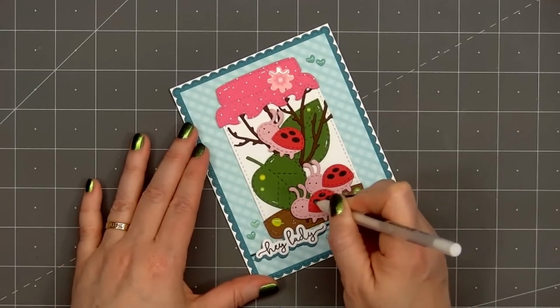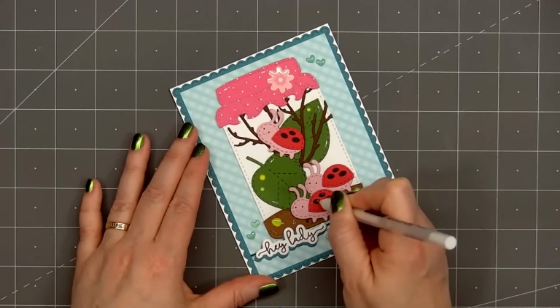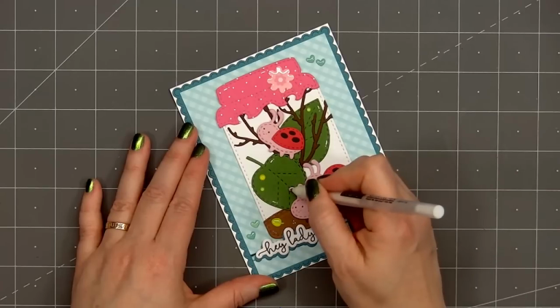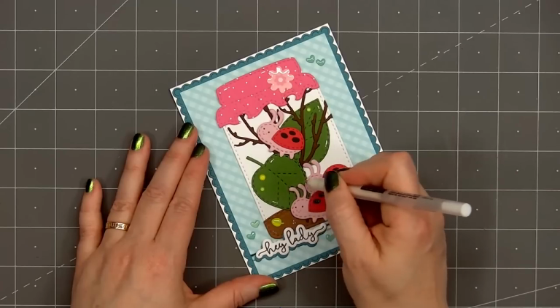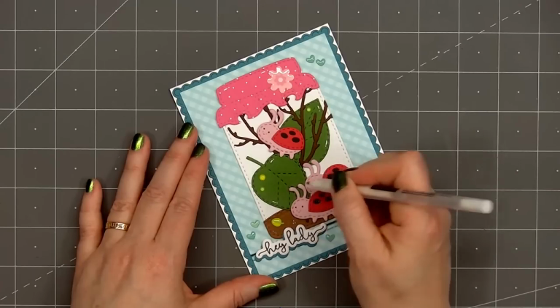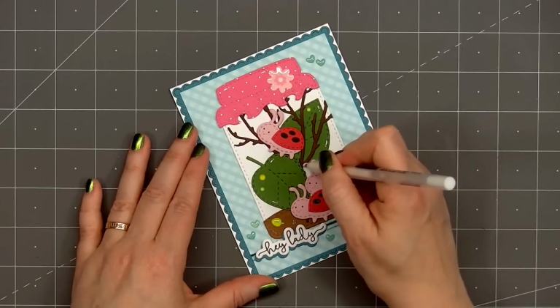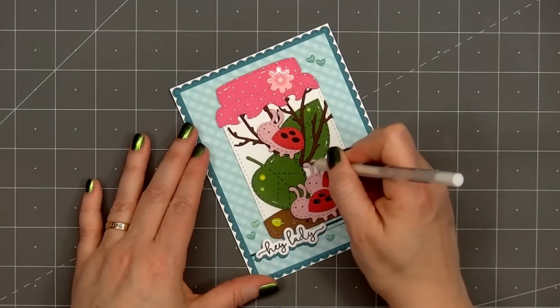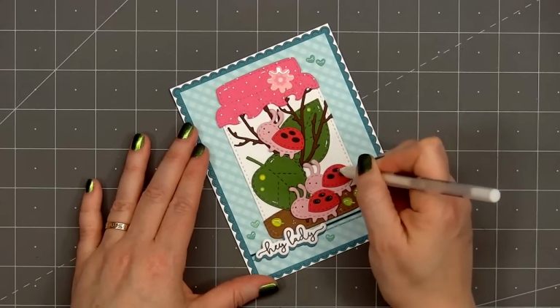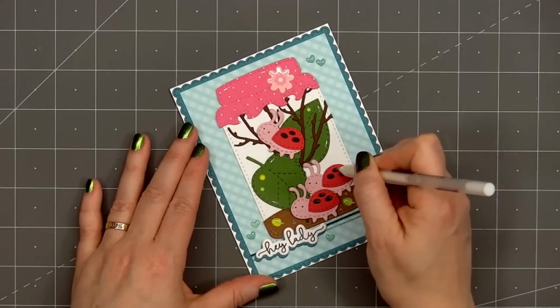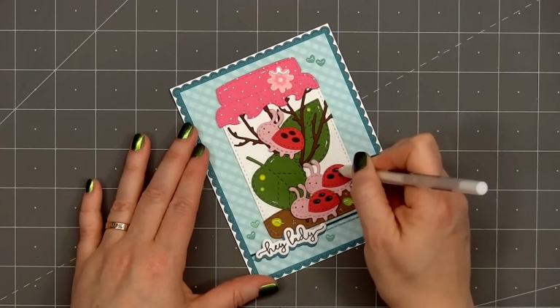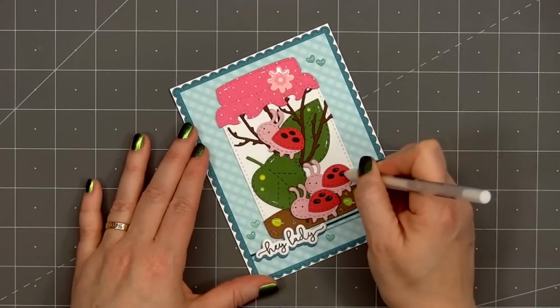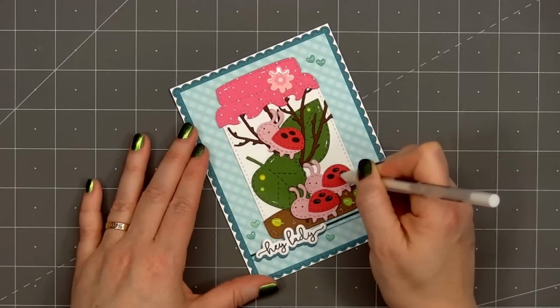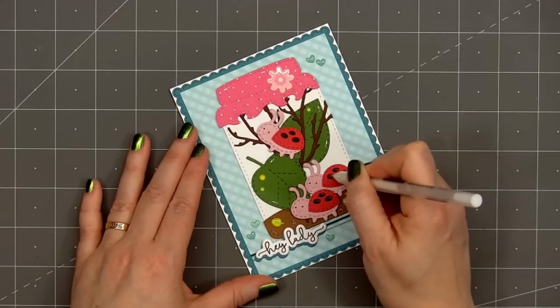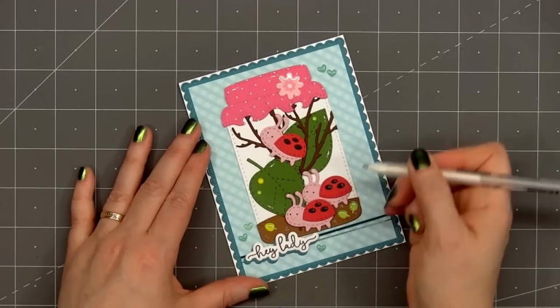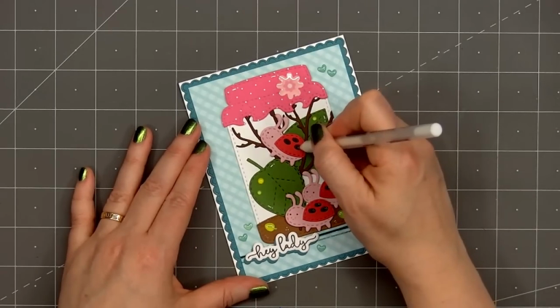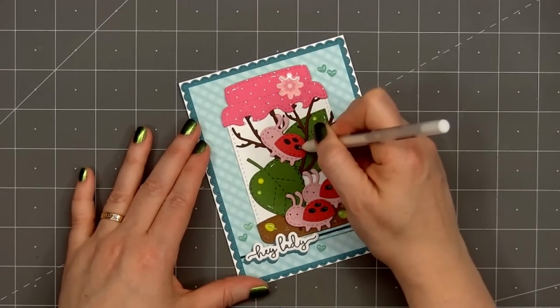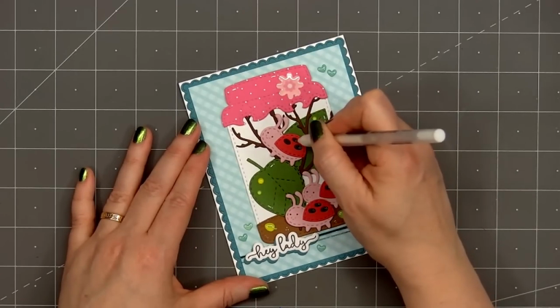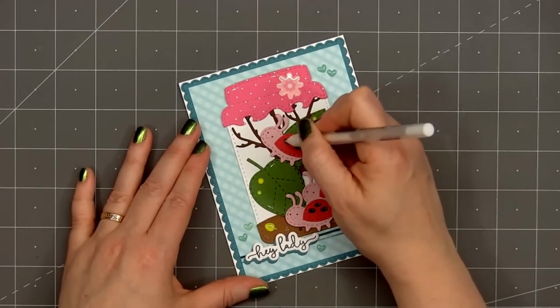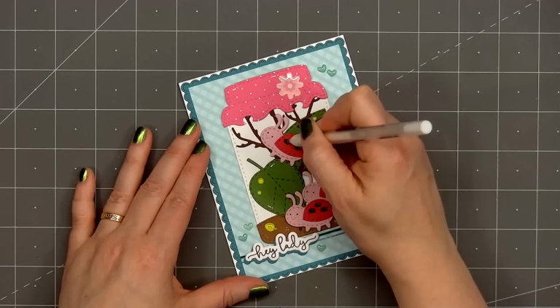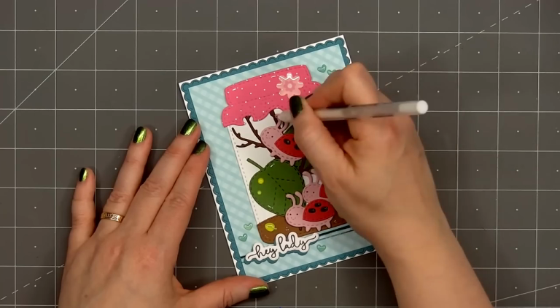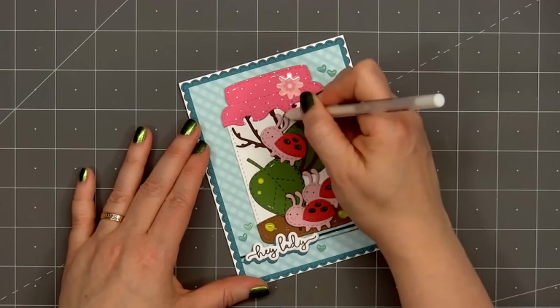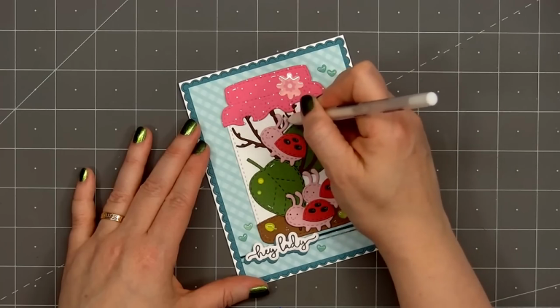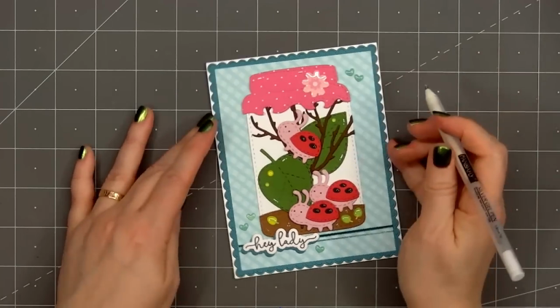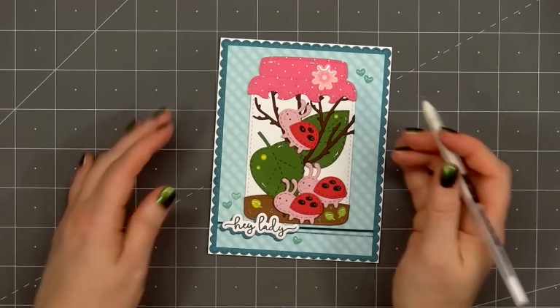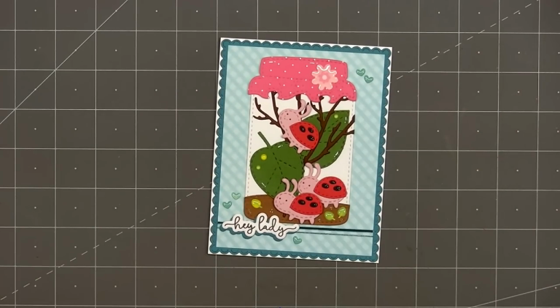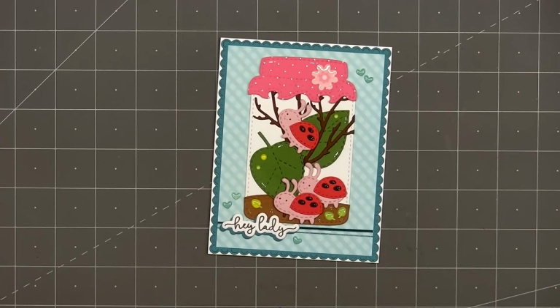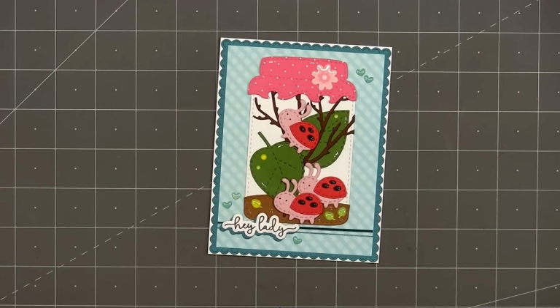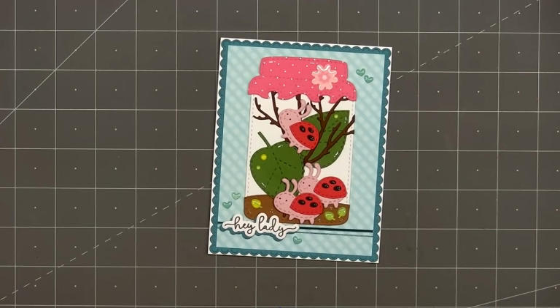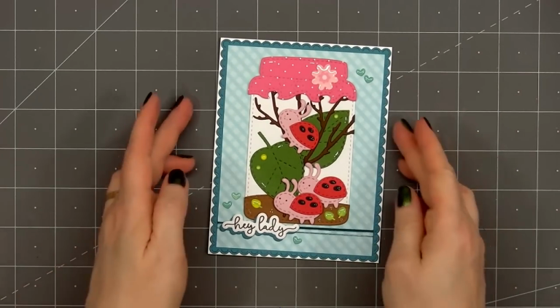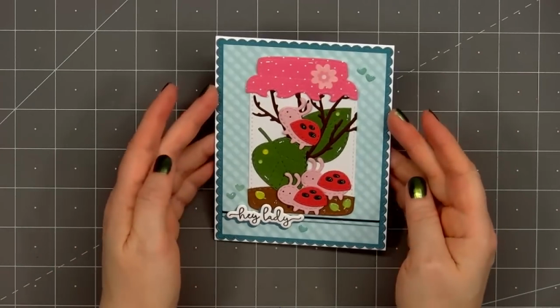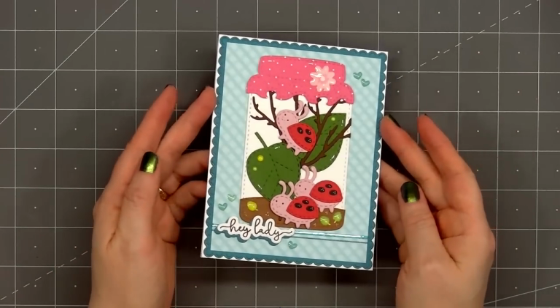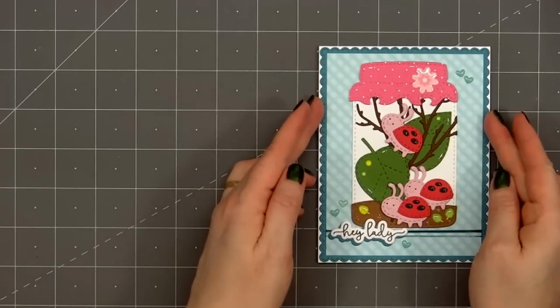So there is my finished card, and I did make two using this design. I love how this card turned out. The ladybugs inside the jar are just adorable.